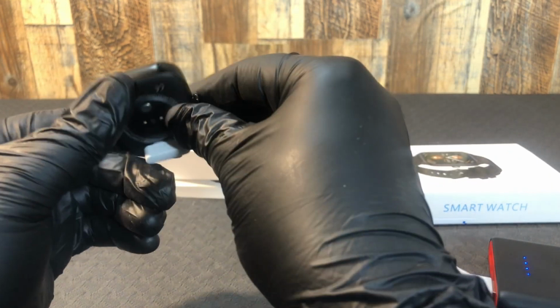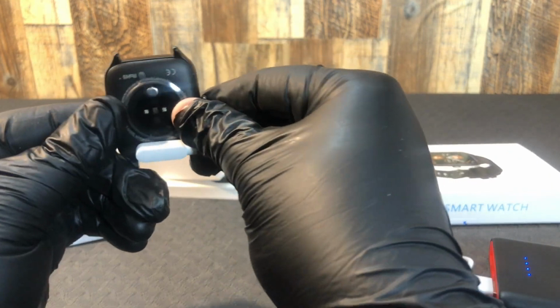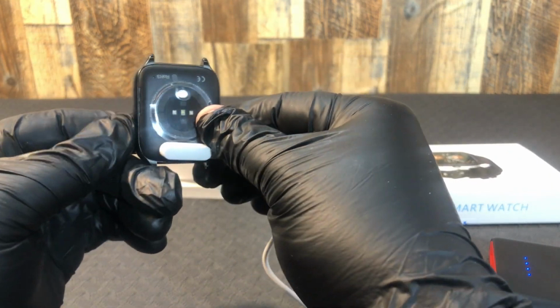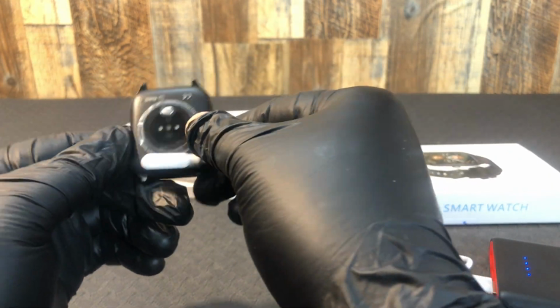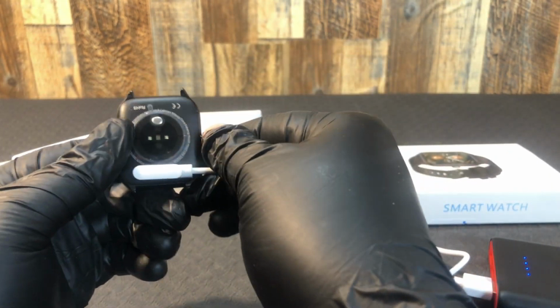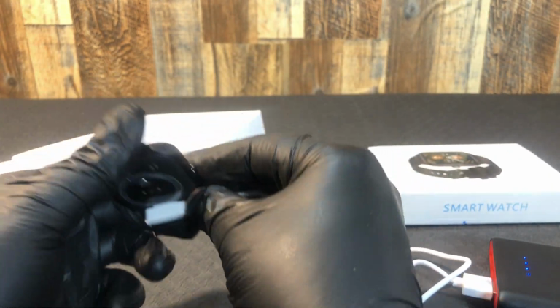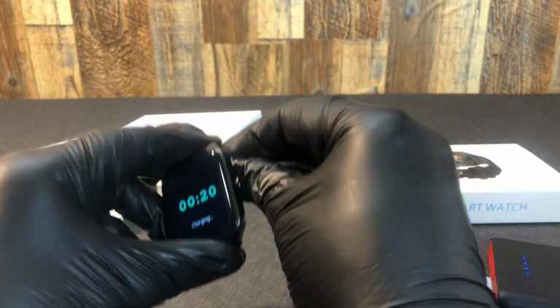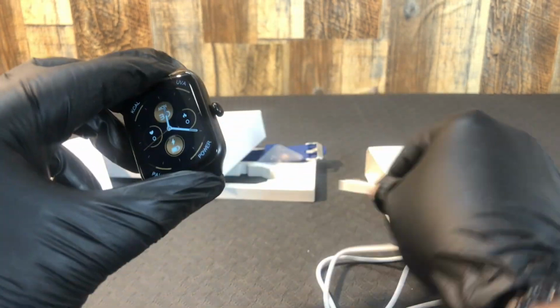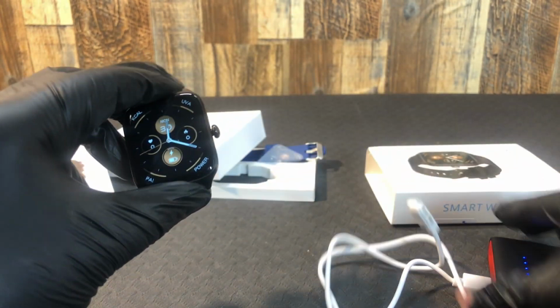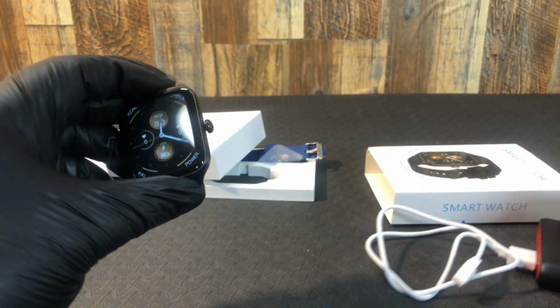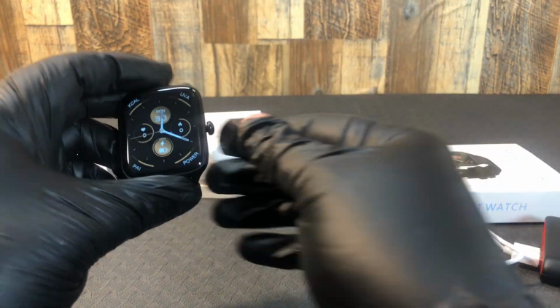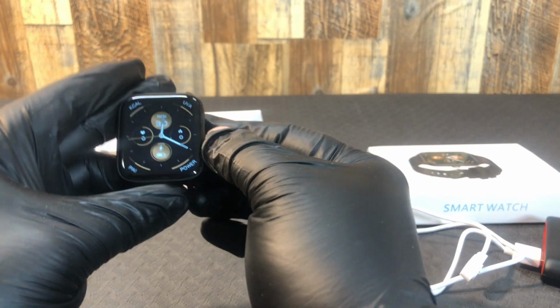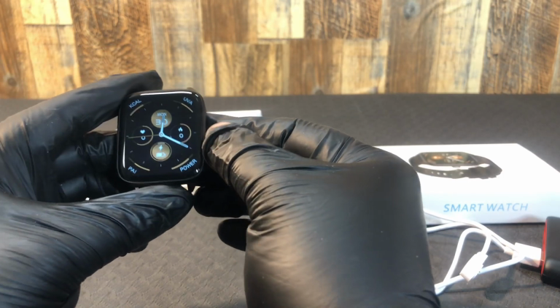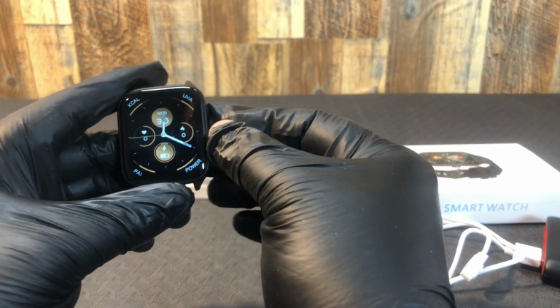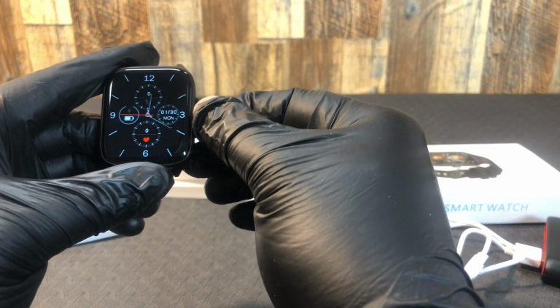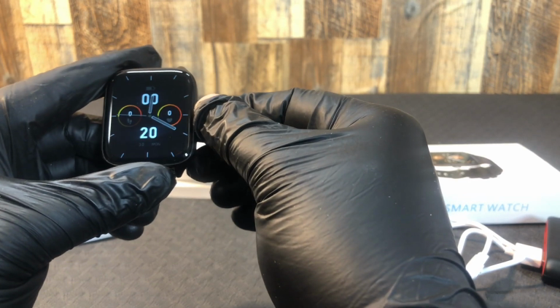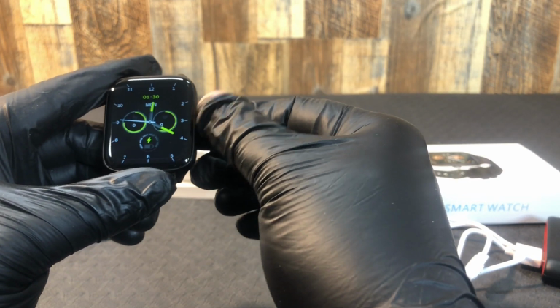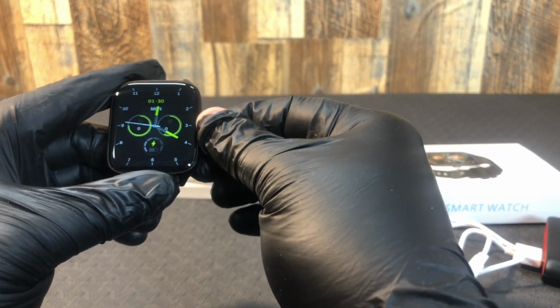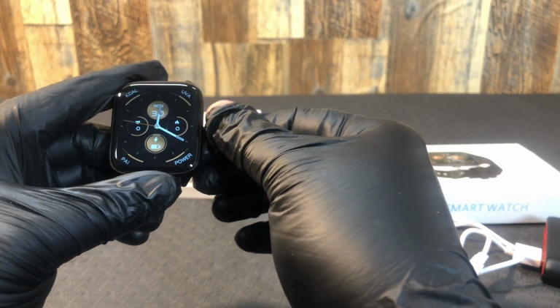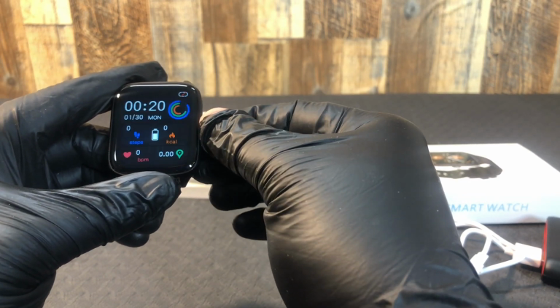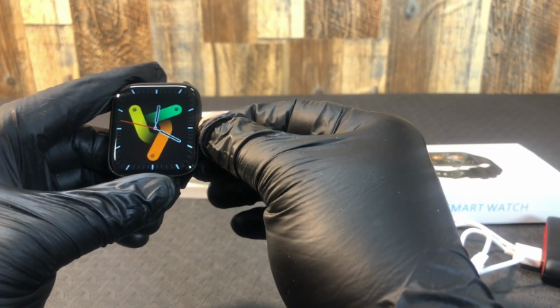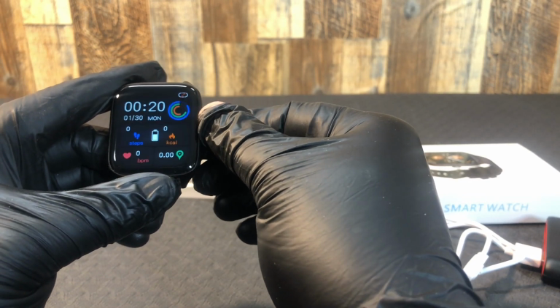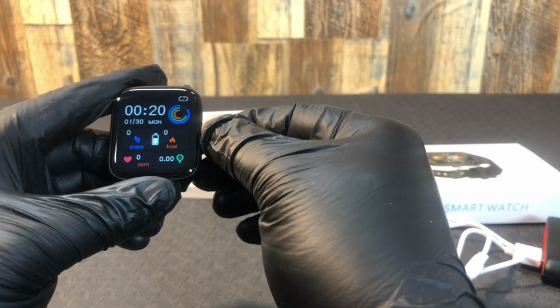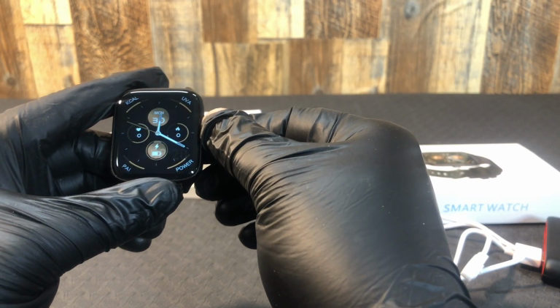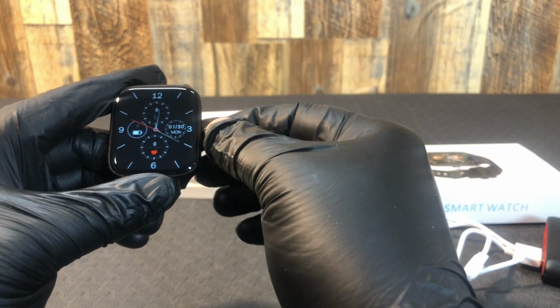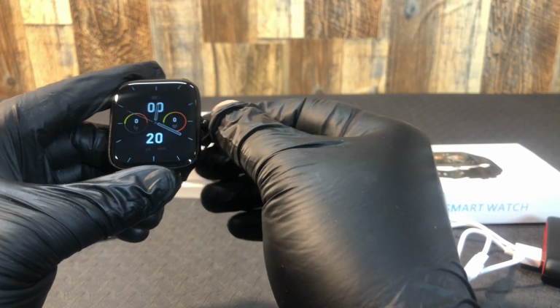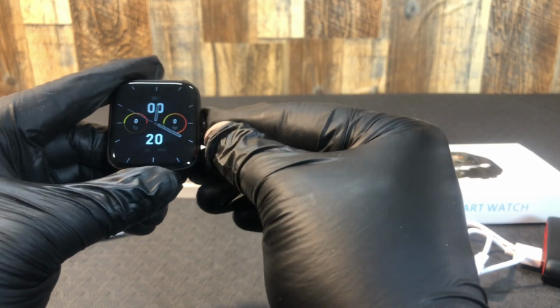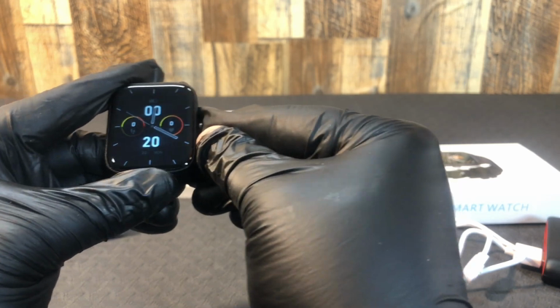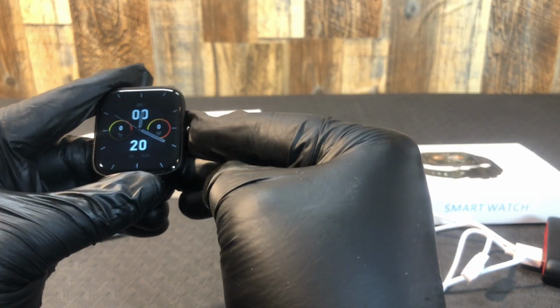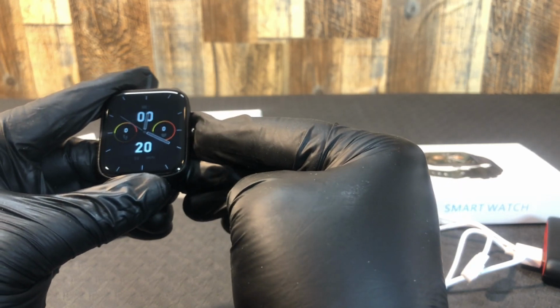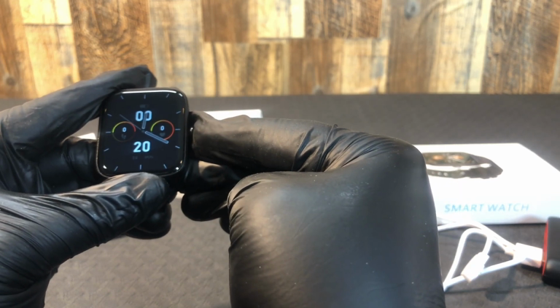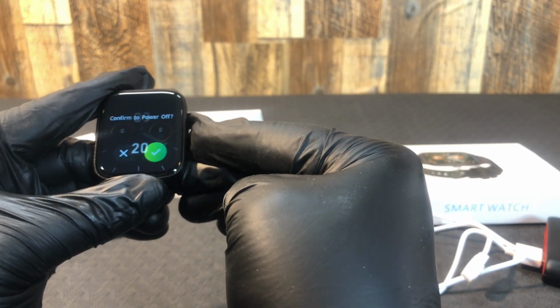This one appears to be metal. Oh, and there's your actual watch face — you can scan through your watch faces. One of the first things you can do — let's see if I can shut it down.